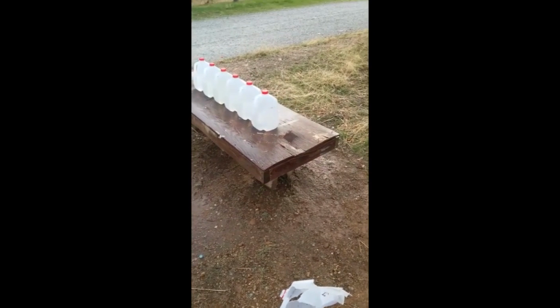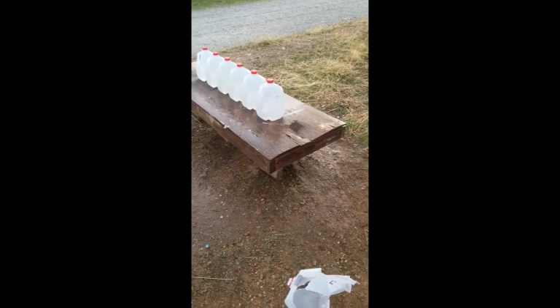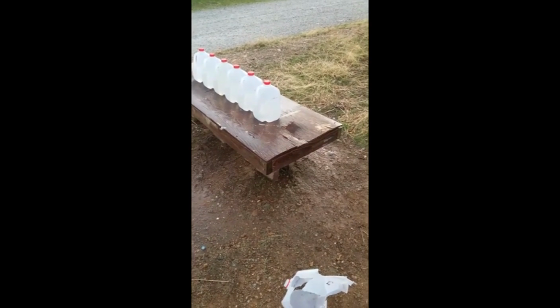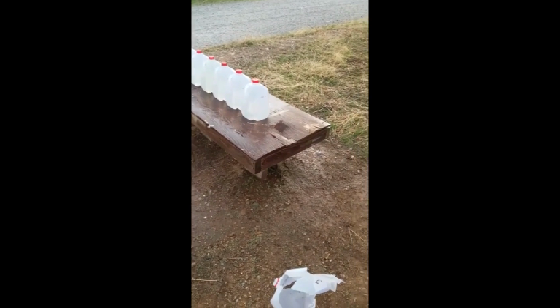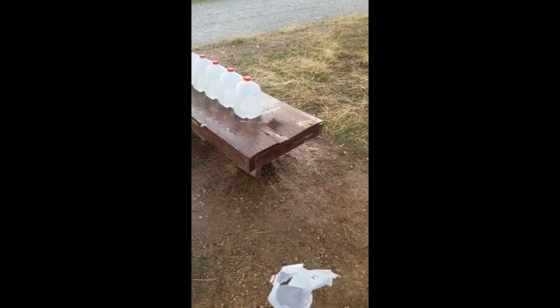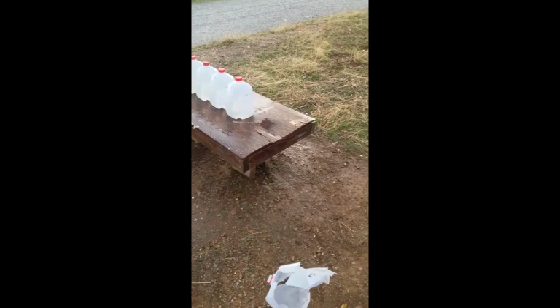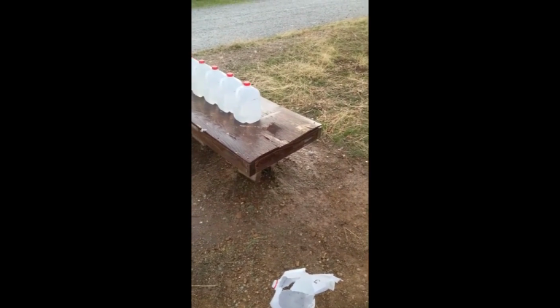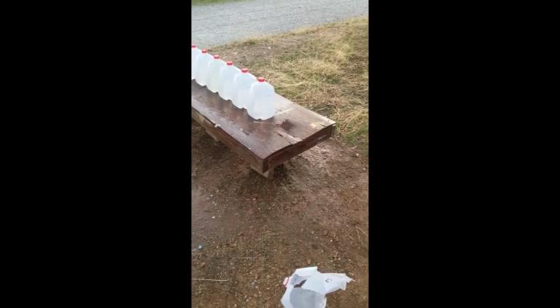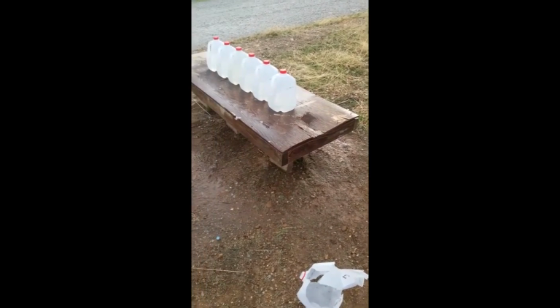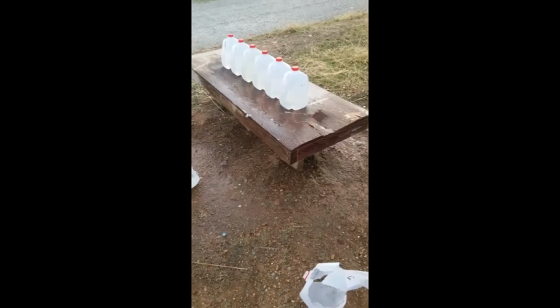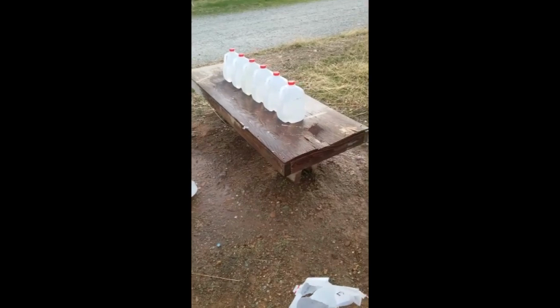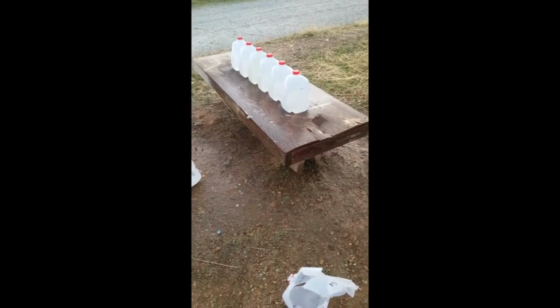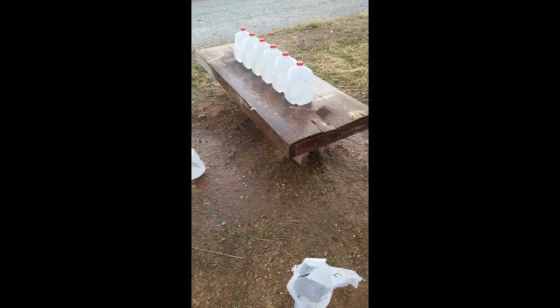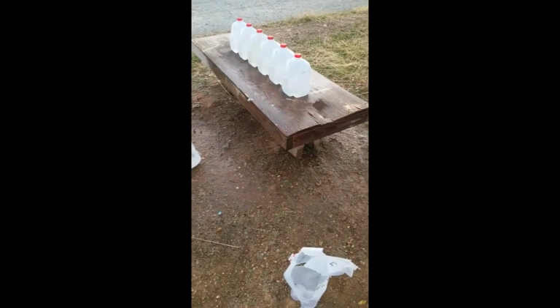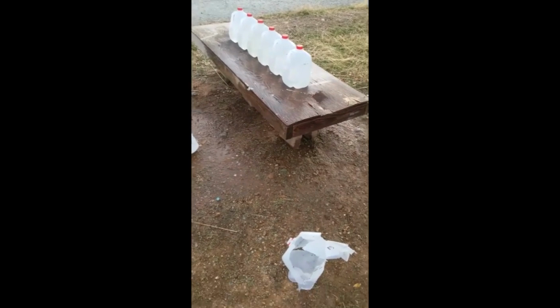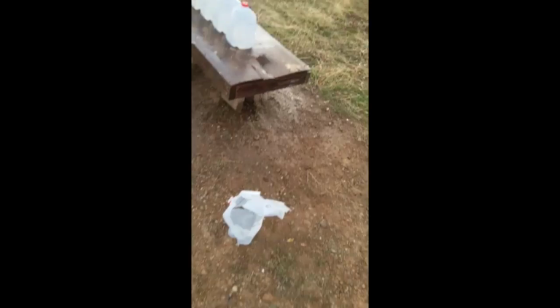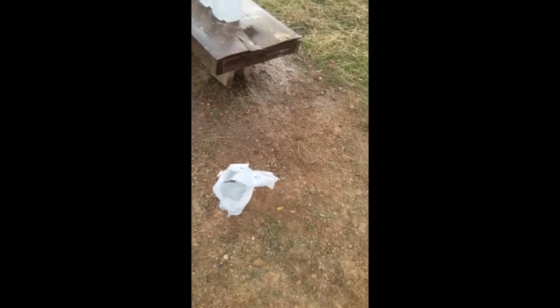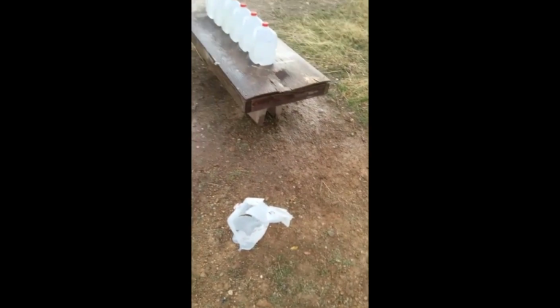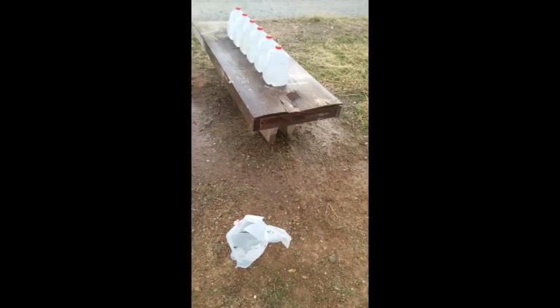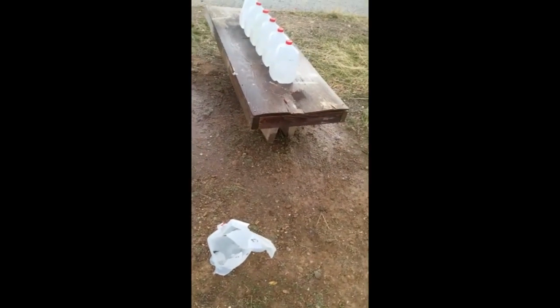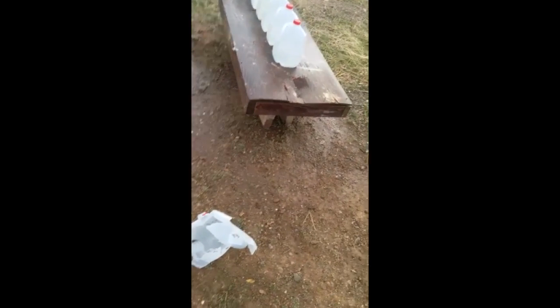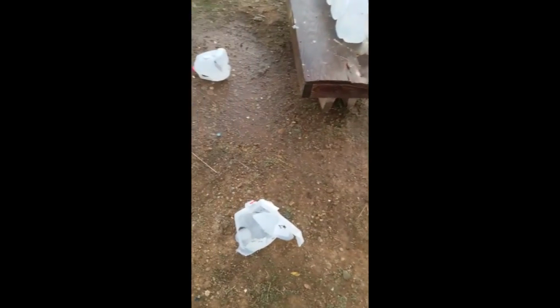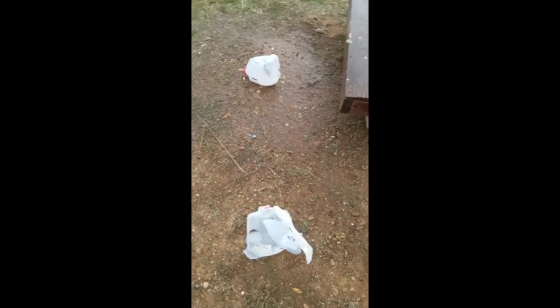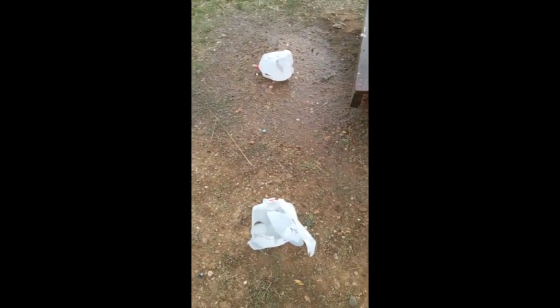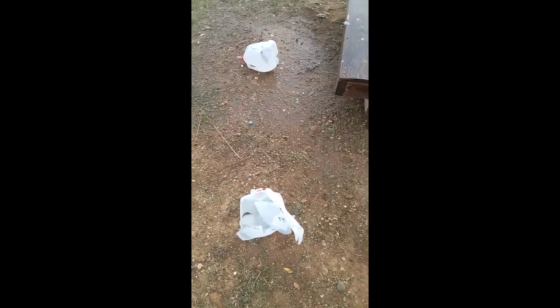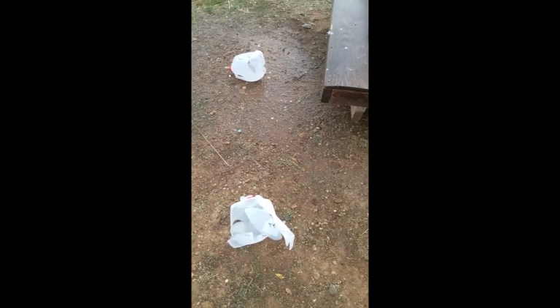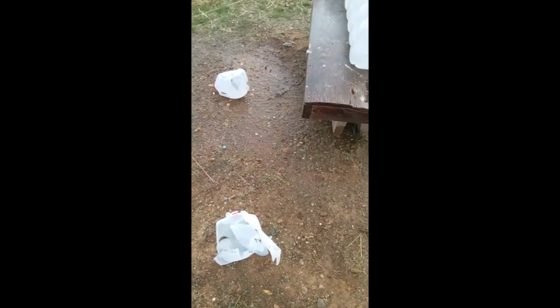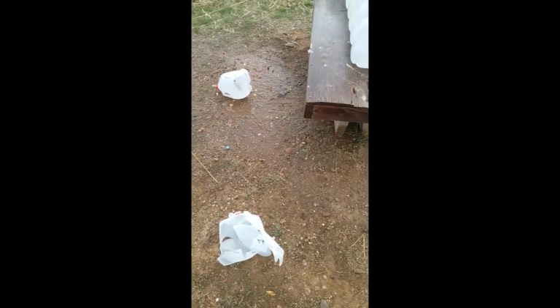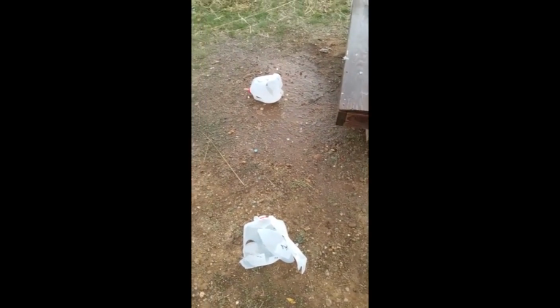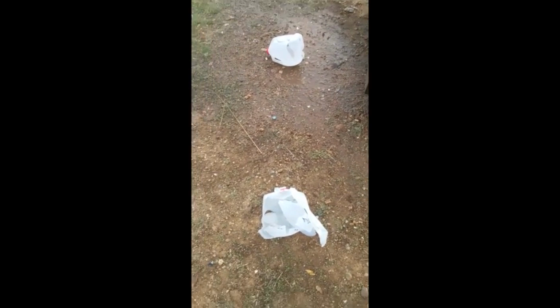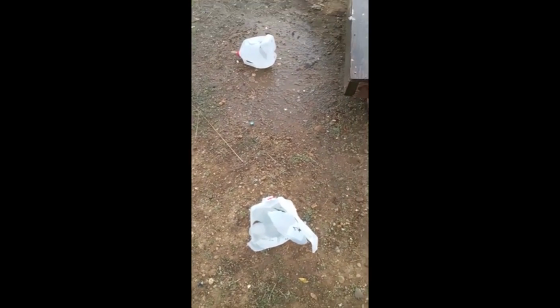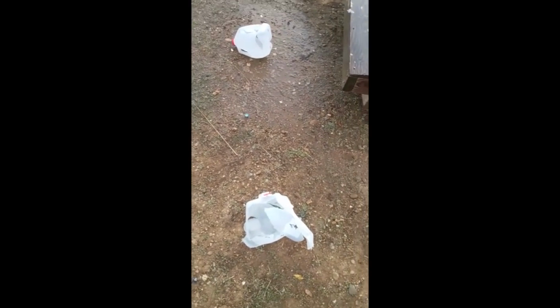At the muzzle of the gun I was using, these bullets are going about 2,950 feet per second, so that's what the 55 grain FMJ did at about 2,900 feet per second.